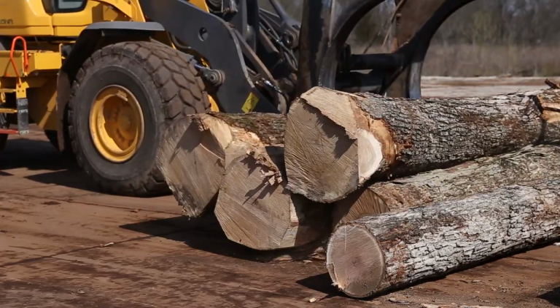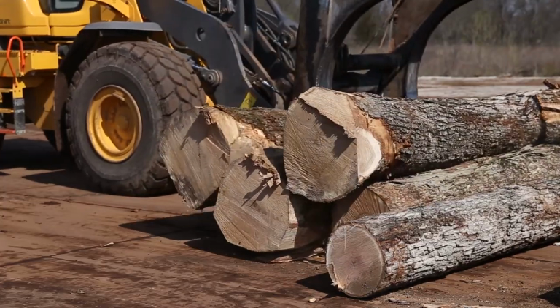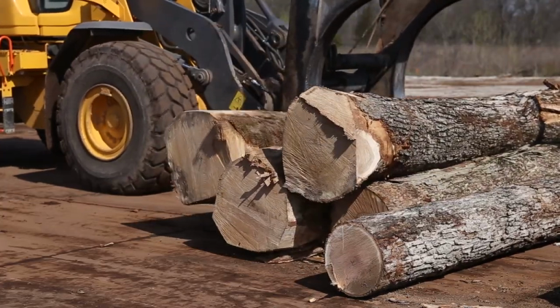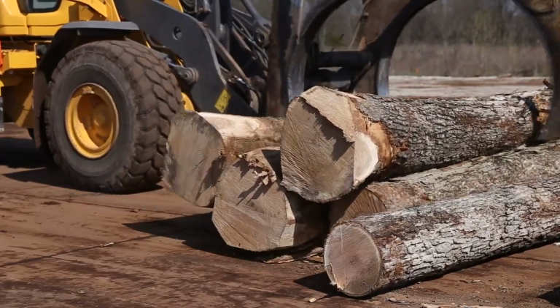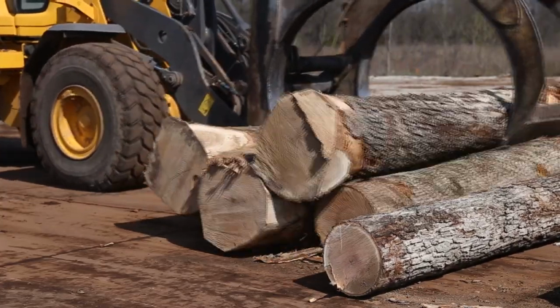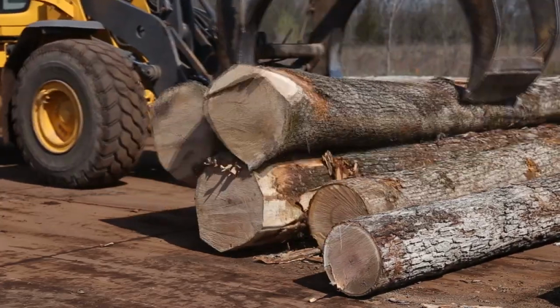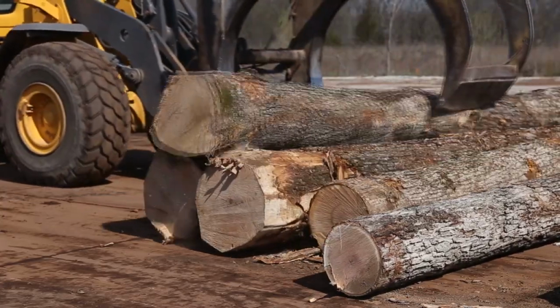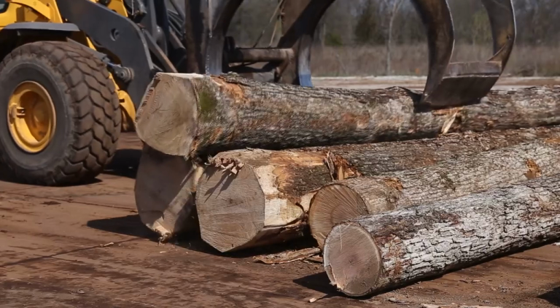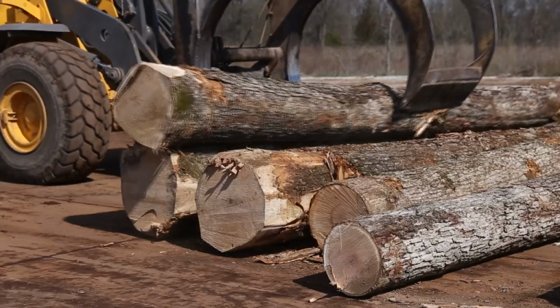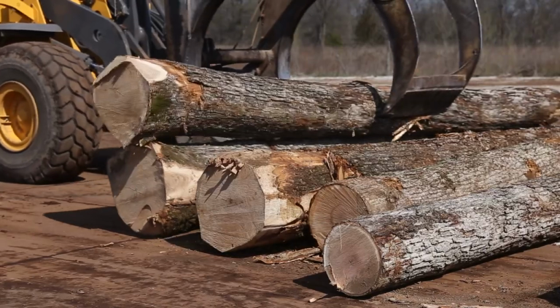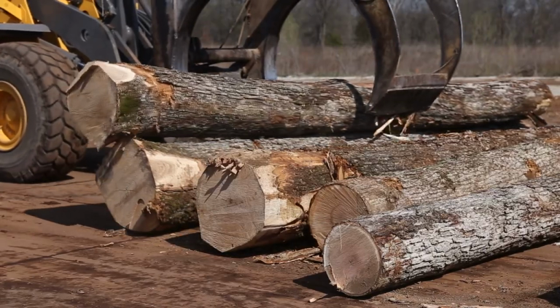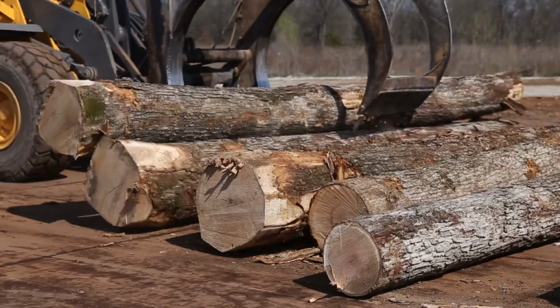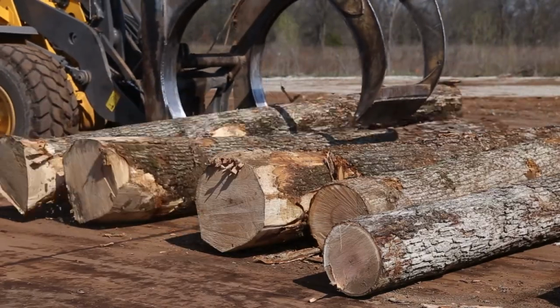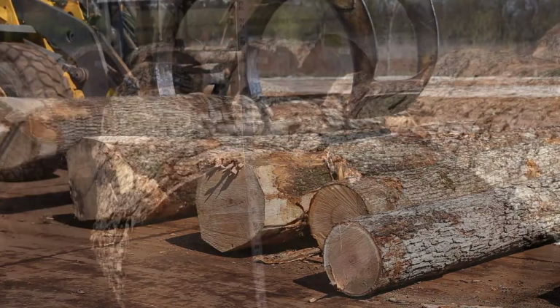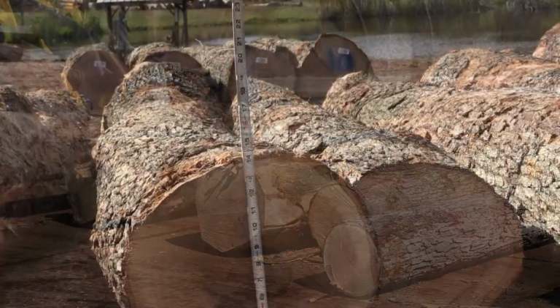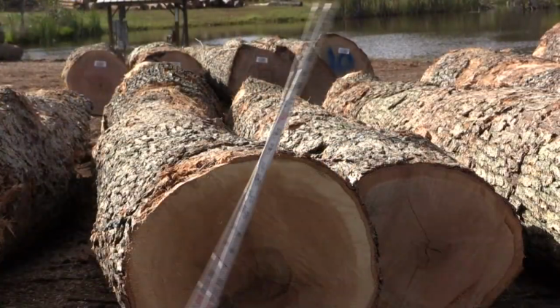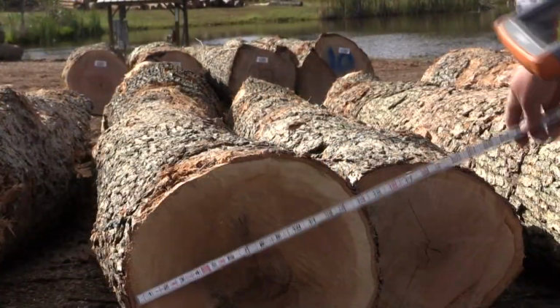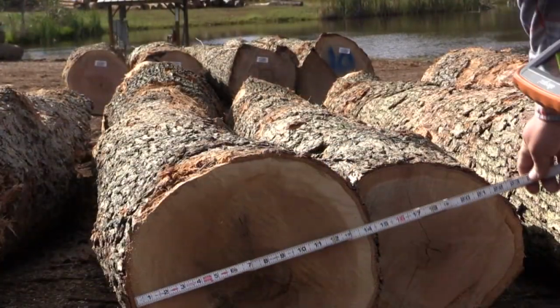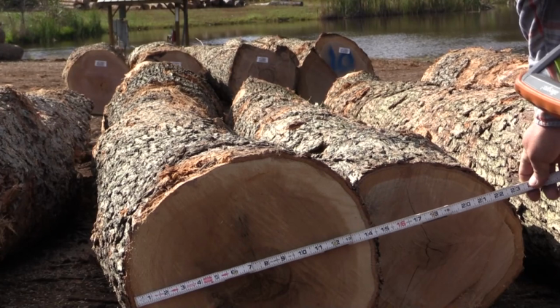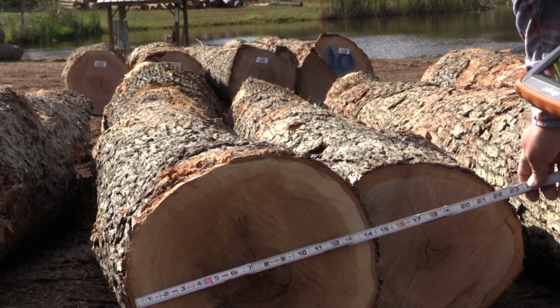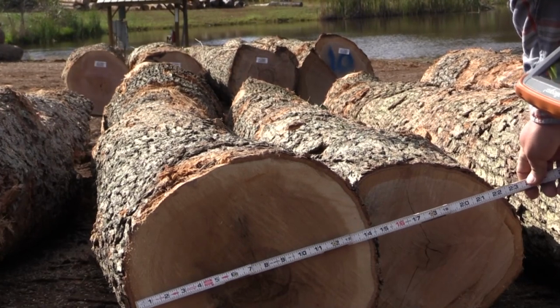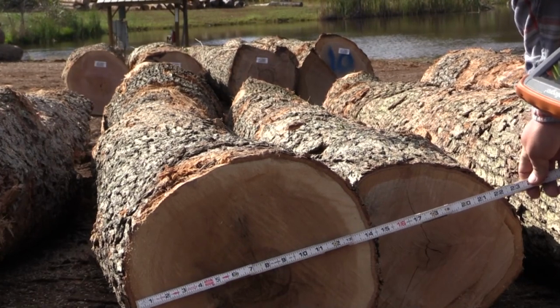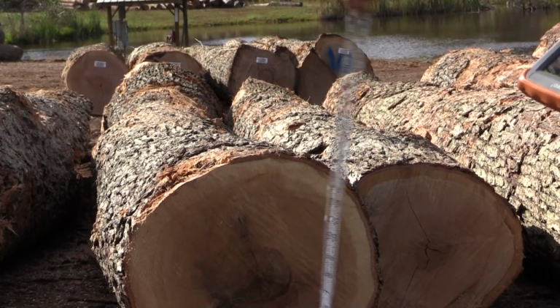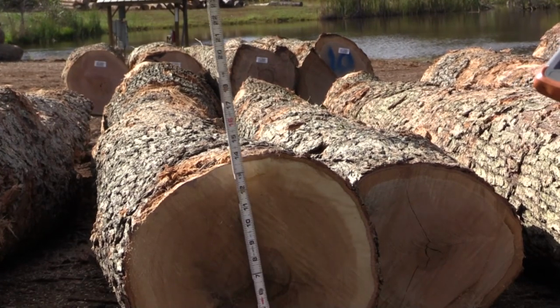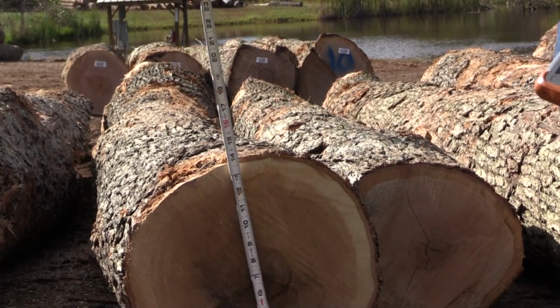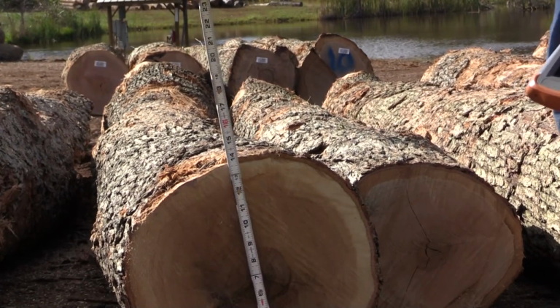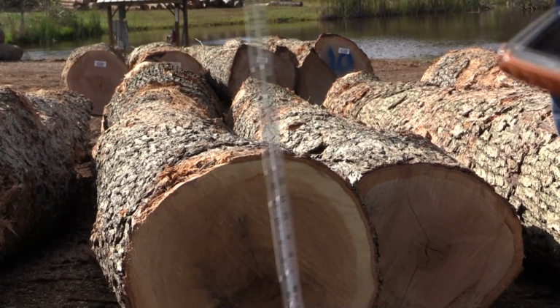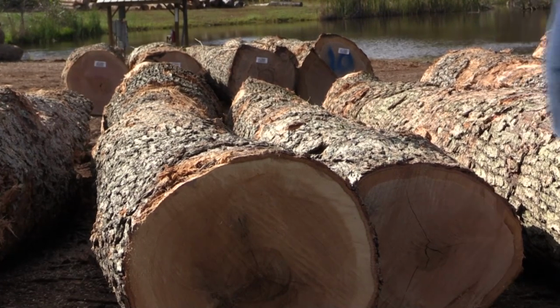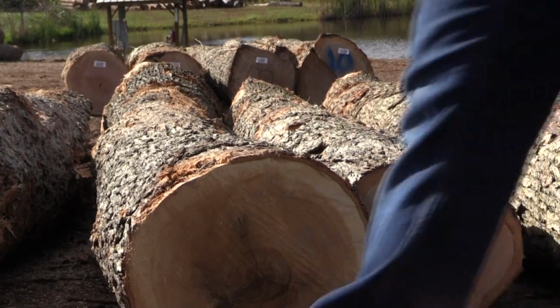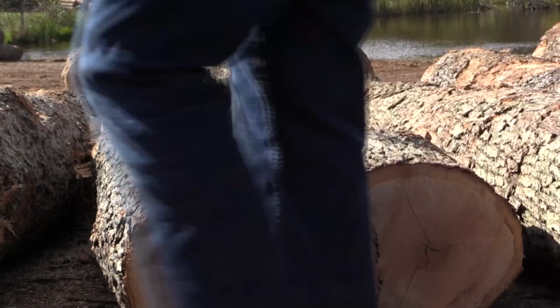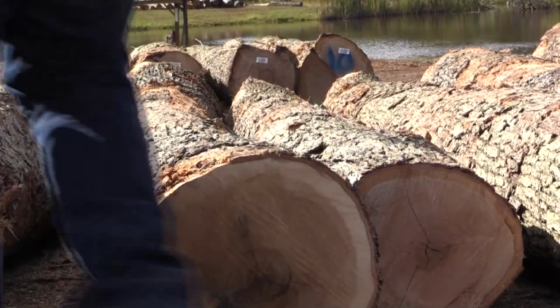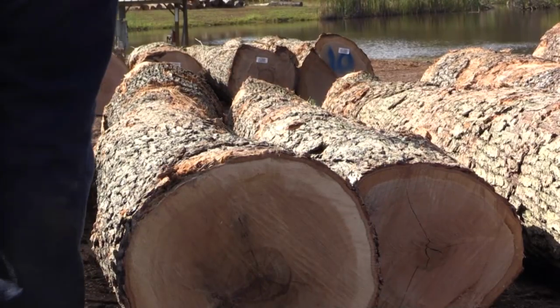When we purchase the logs for World Cooperage Barrels, we are looking for high quality fine and extra fine grain material. Our log buyers will start measuring at the small end diameter of the tree. The average diameter of a stave log is usually somewhere between 13 to 14 inches.